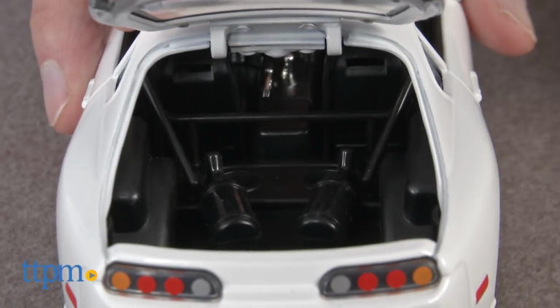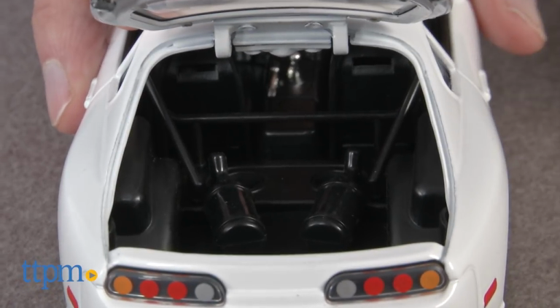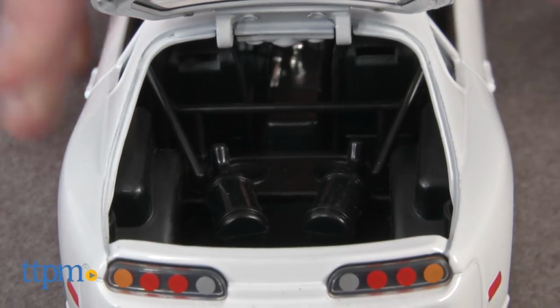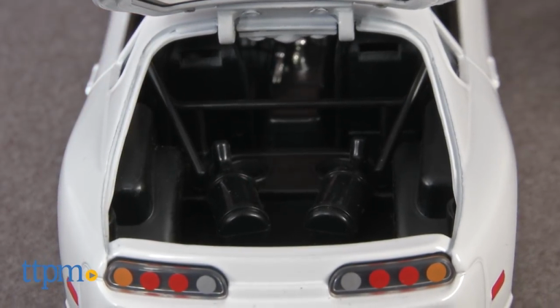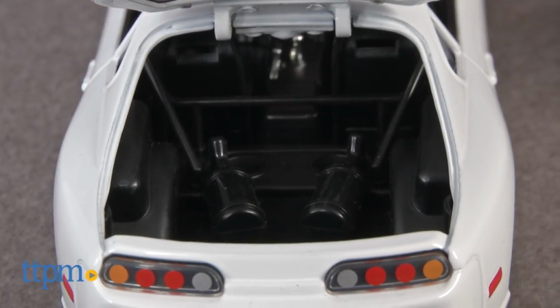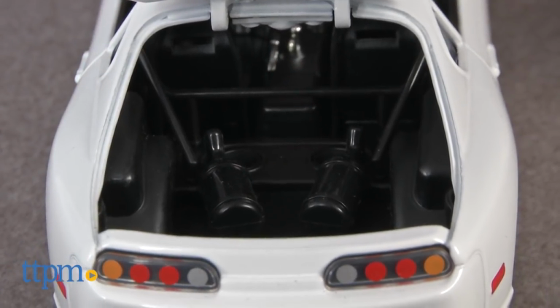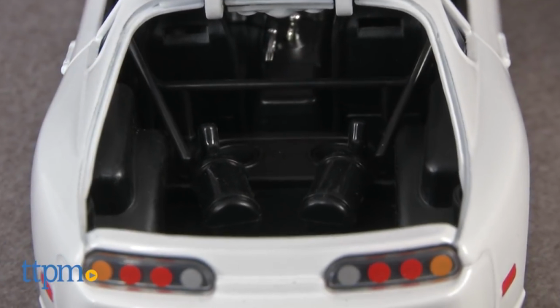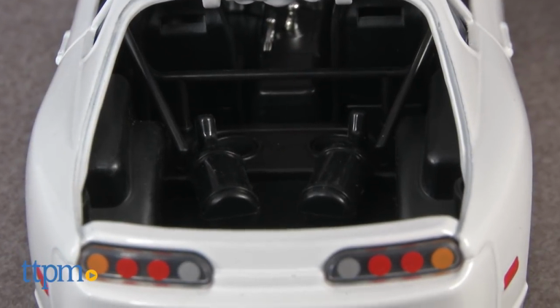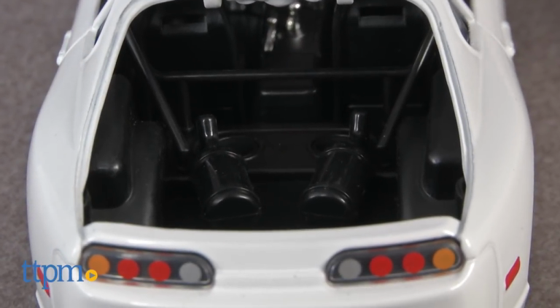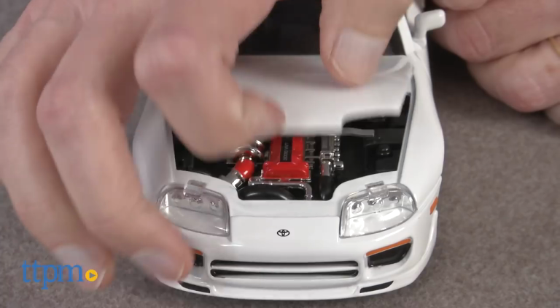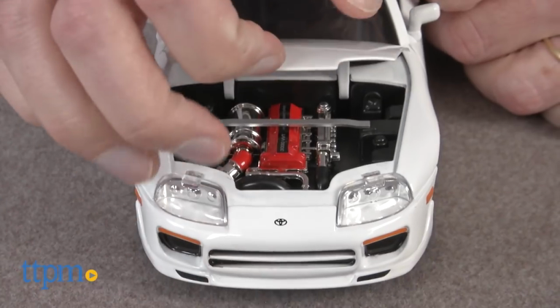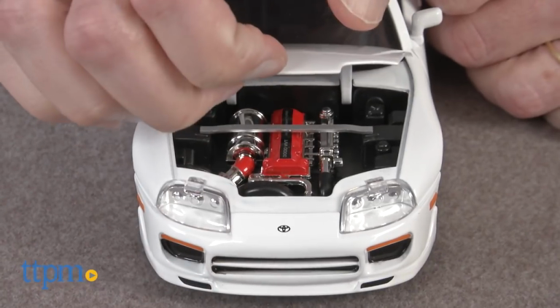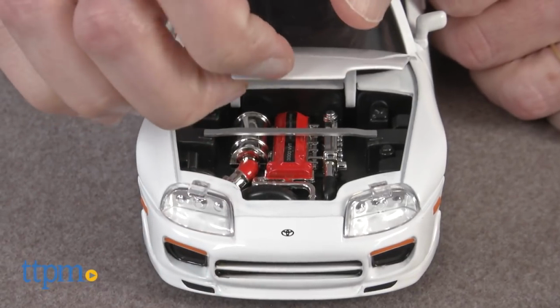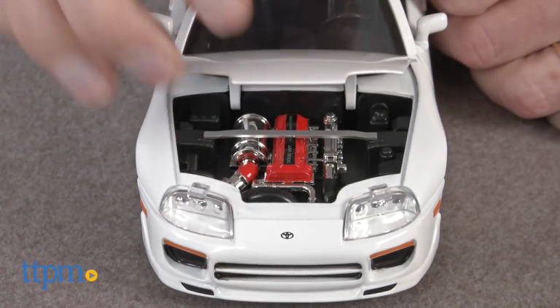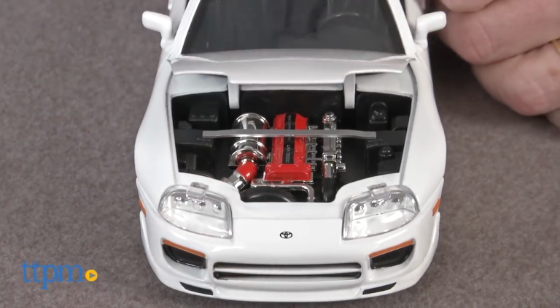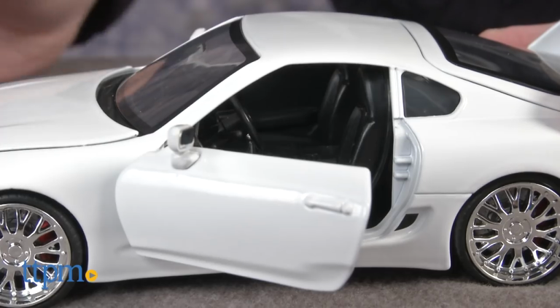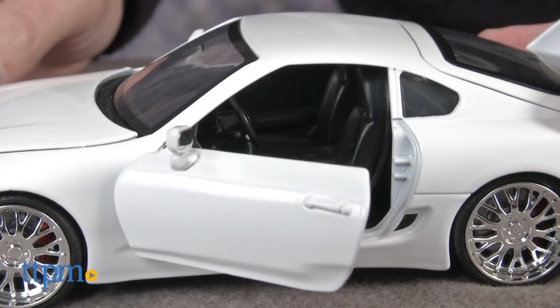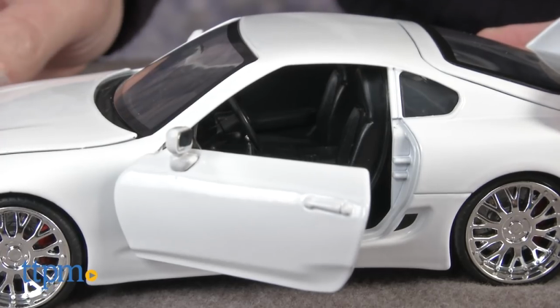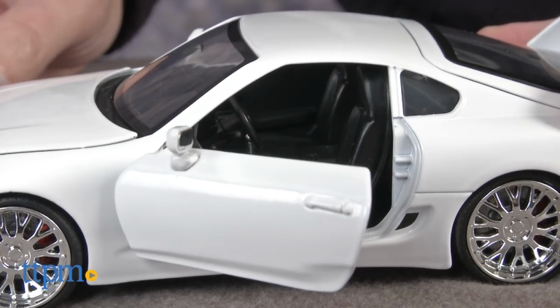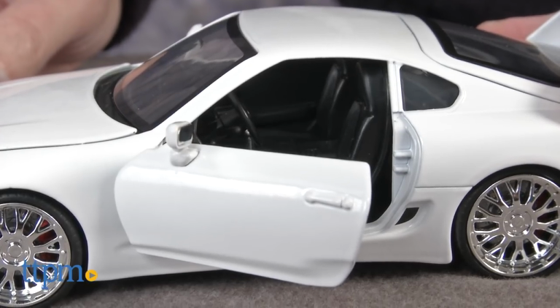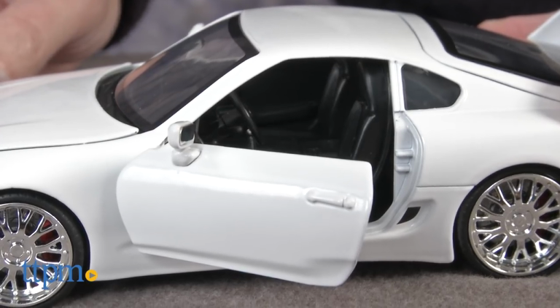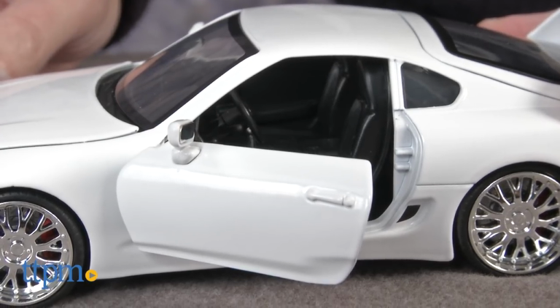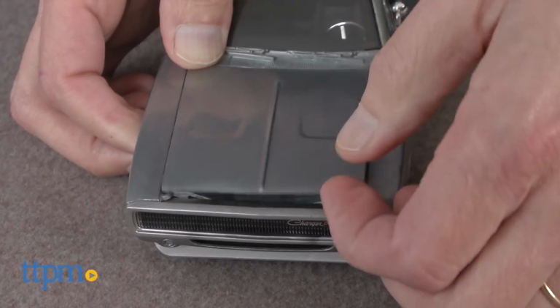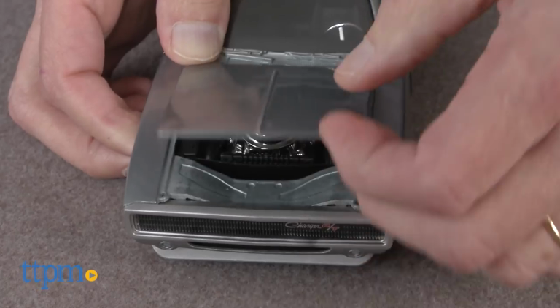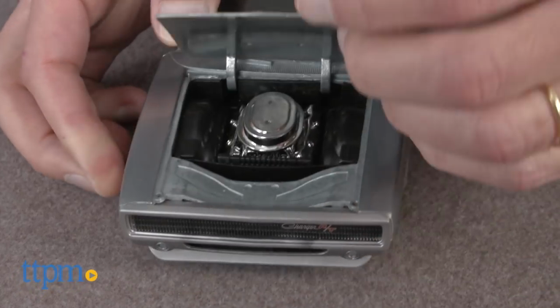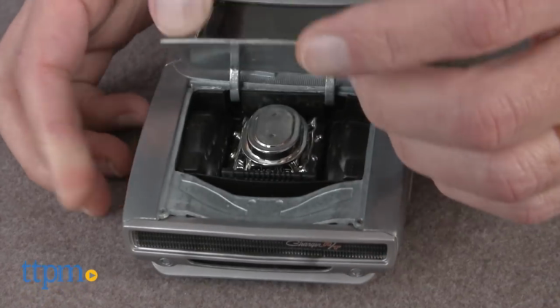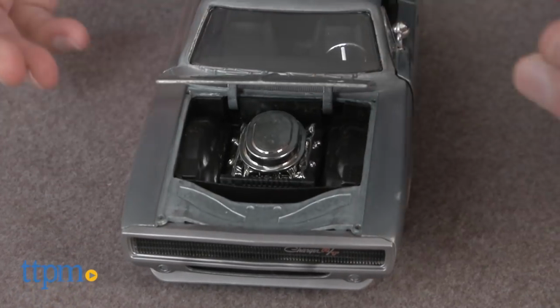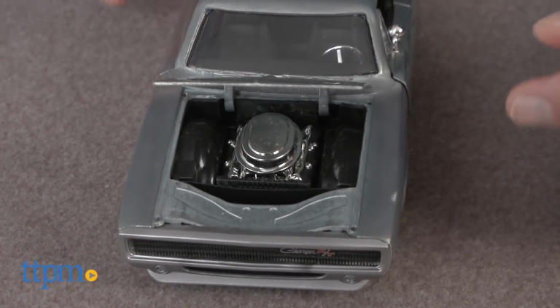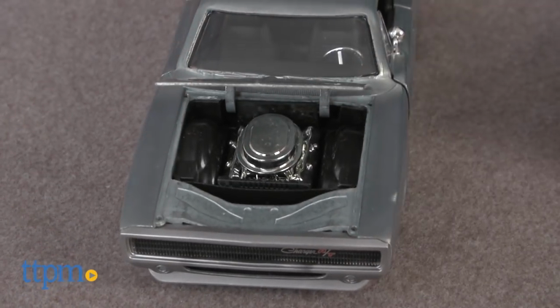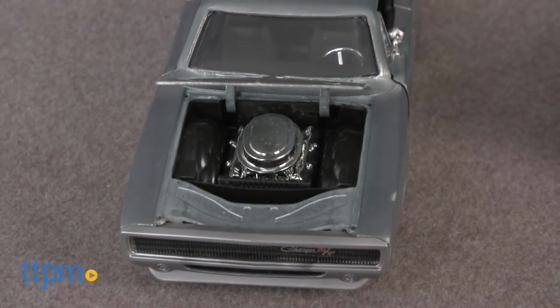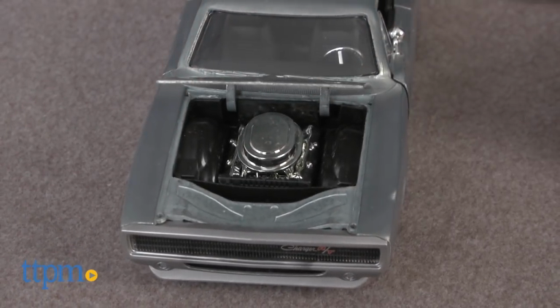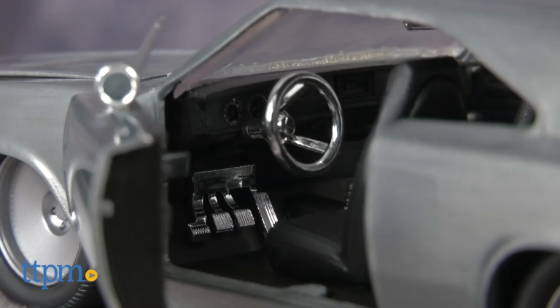You have the white Supra, in which the hatch opens, the hood opens, and the side doors open. Also with Dom's car, the hood opens, the trunk opens, and the side doors open.